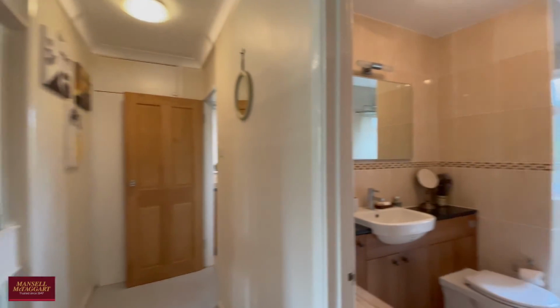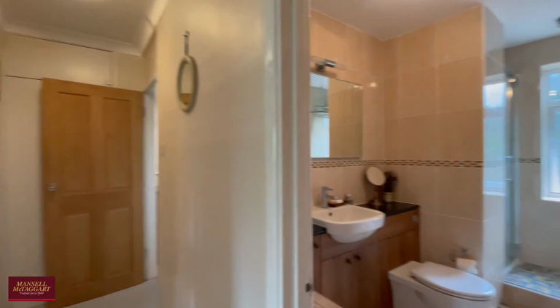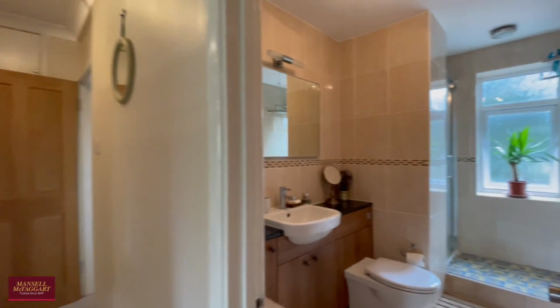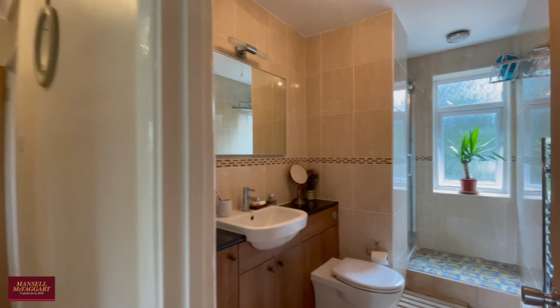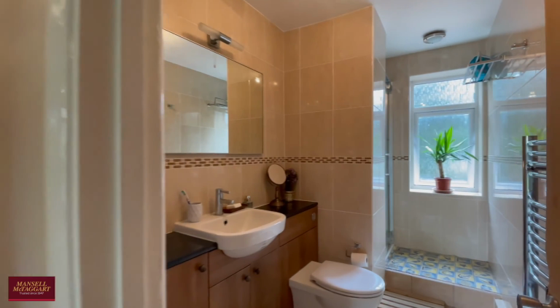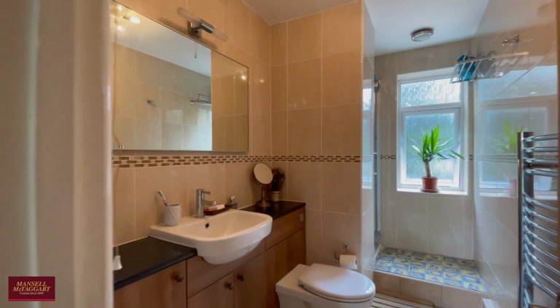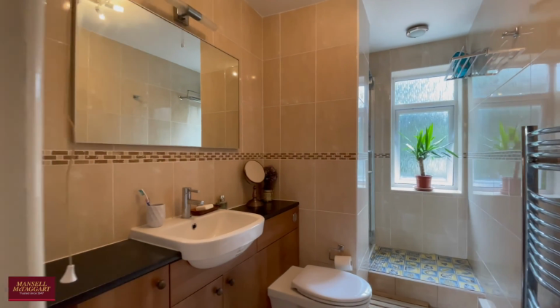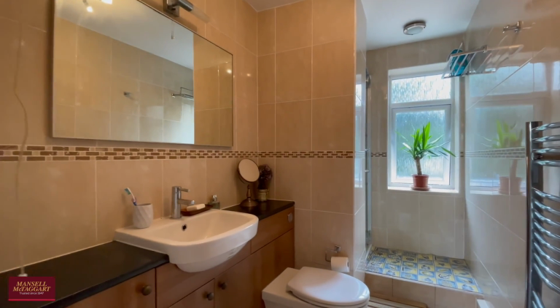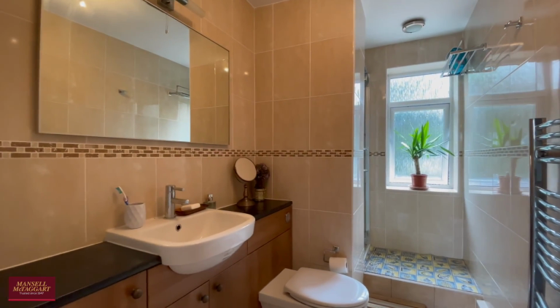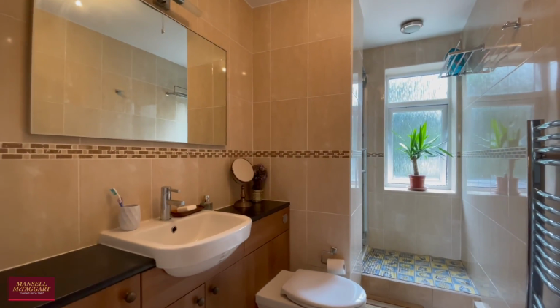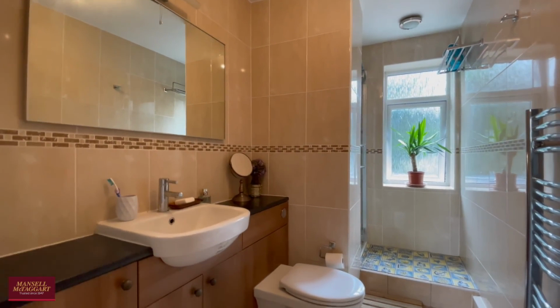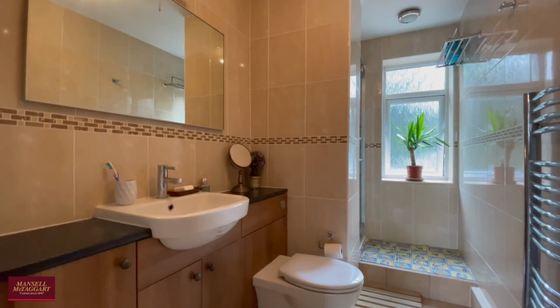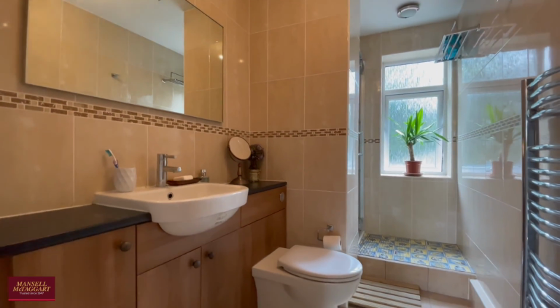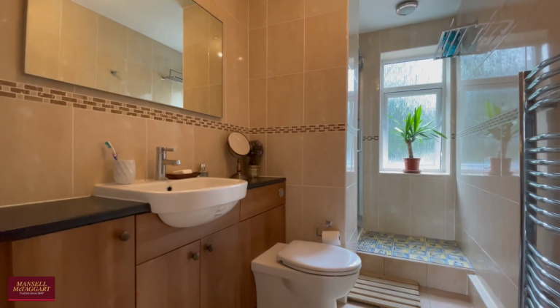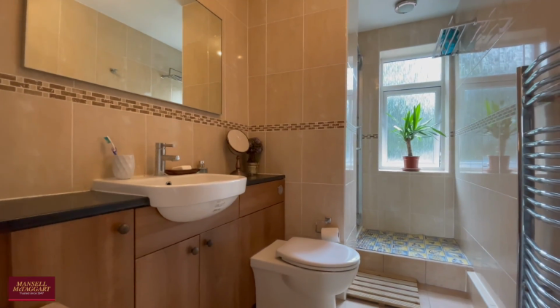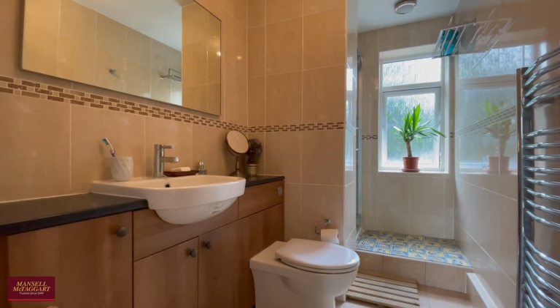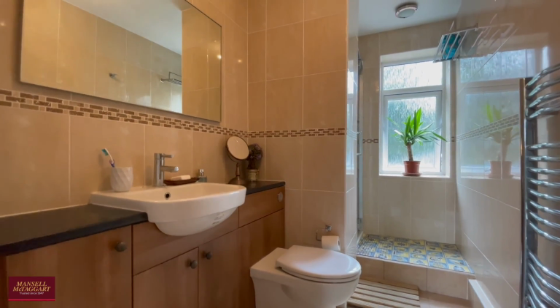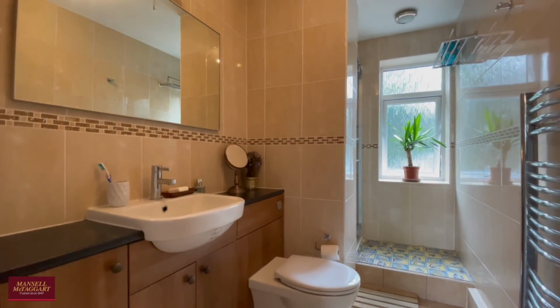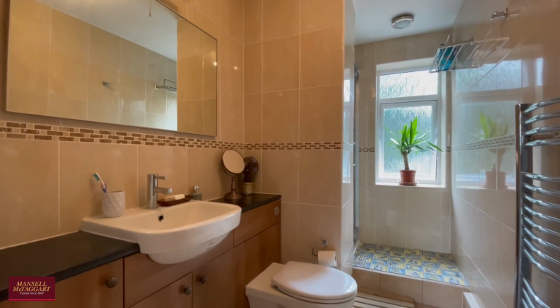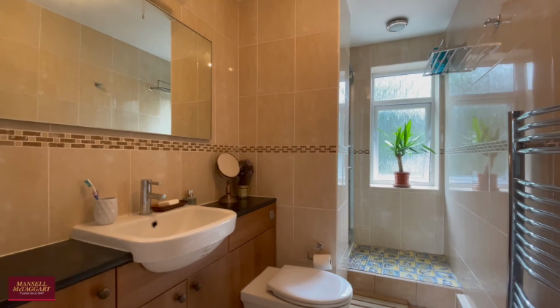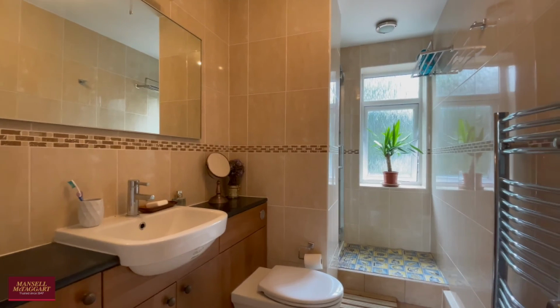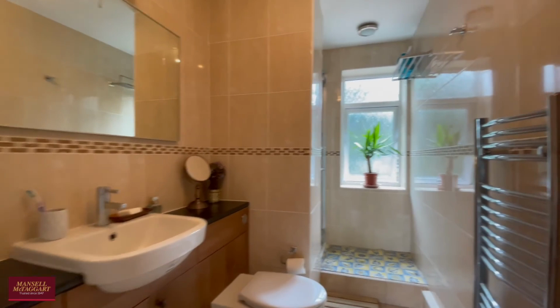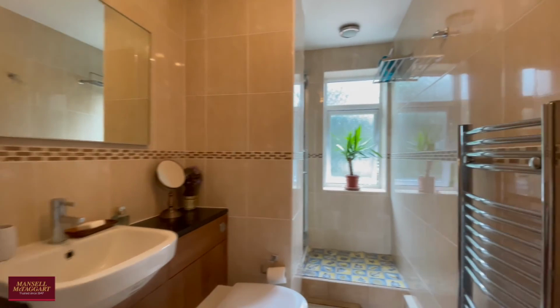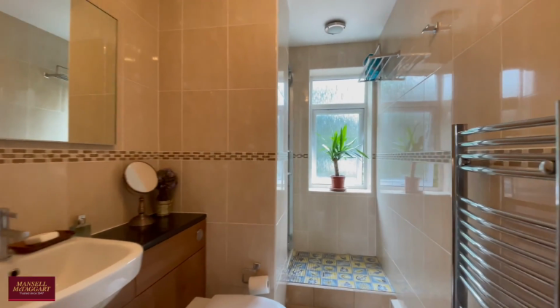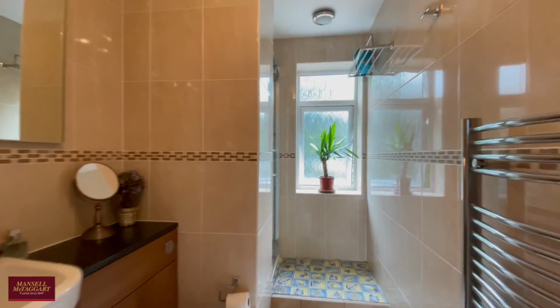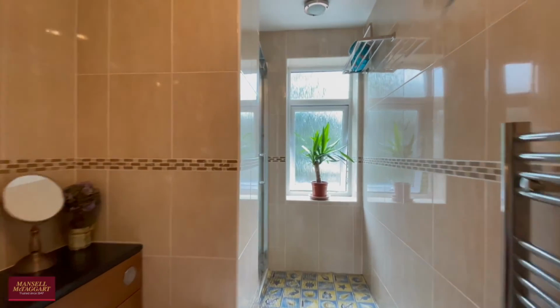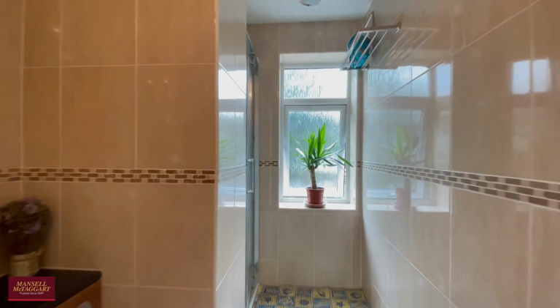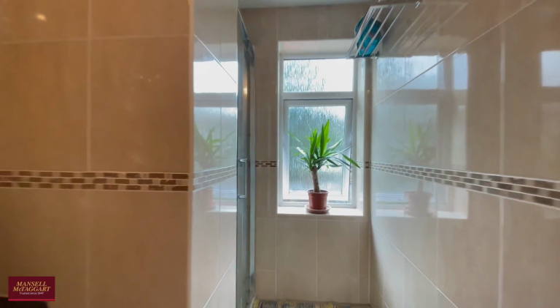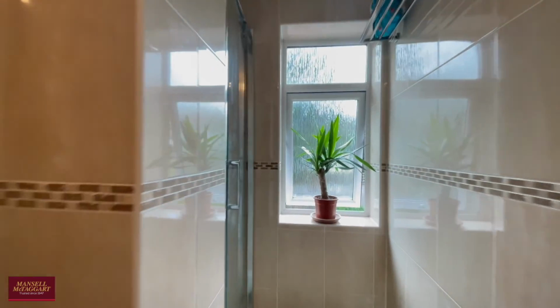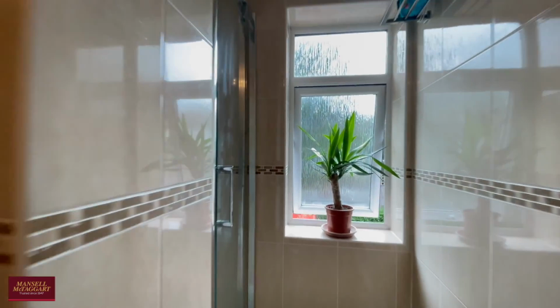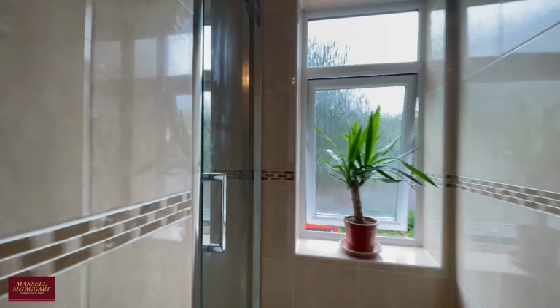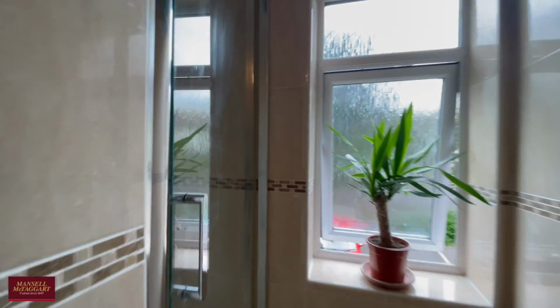Main family bathroom, kept to a very high standard. Lovely little shower tucked away, again fully tiled.